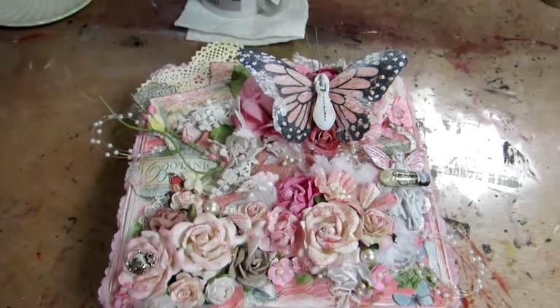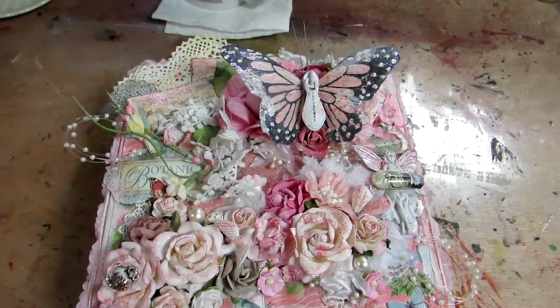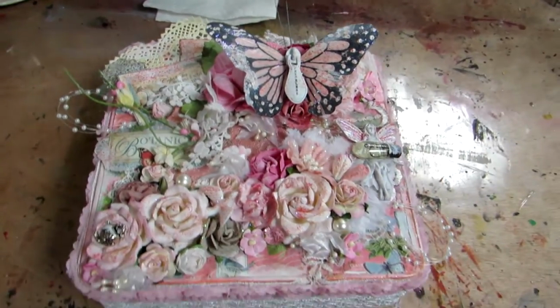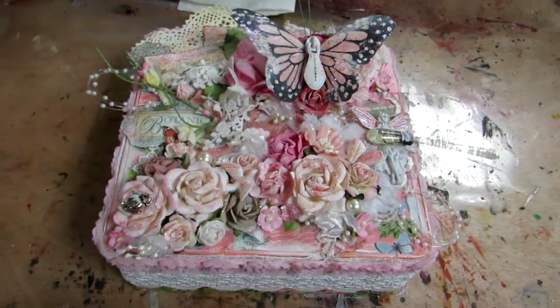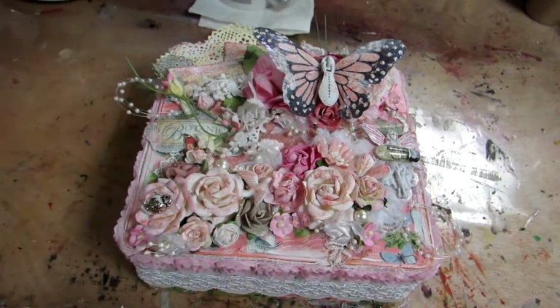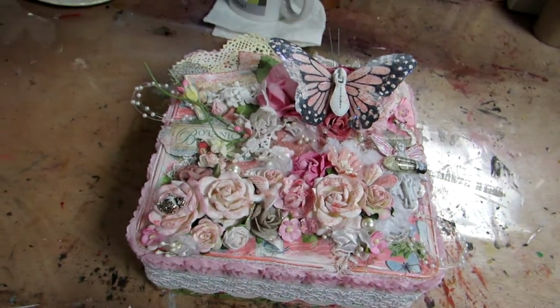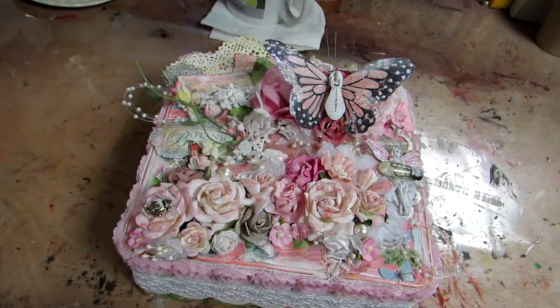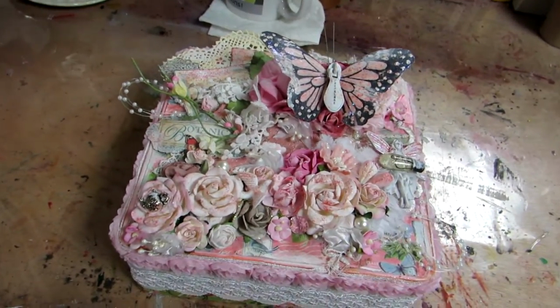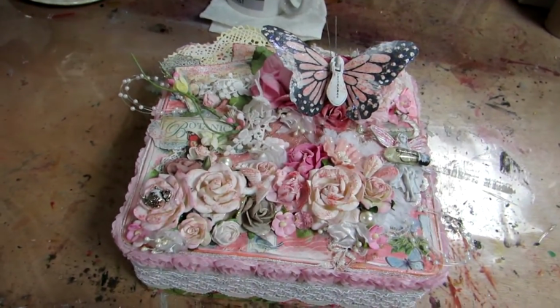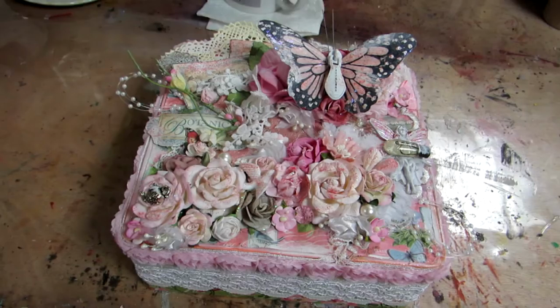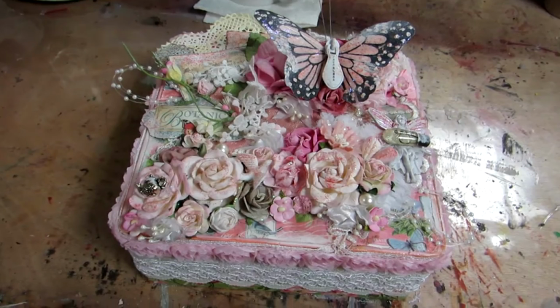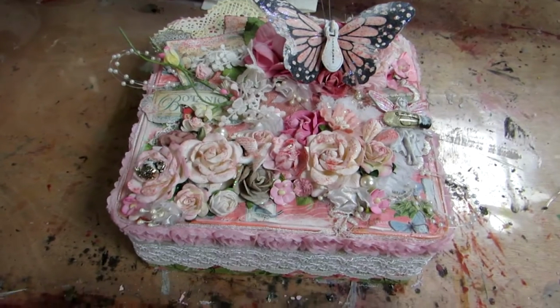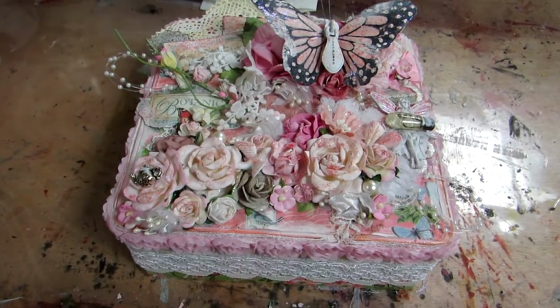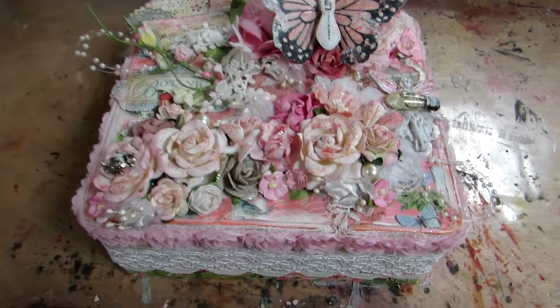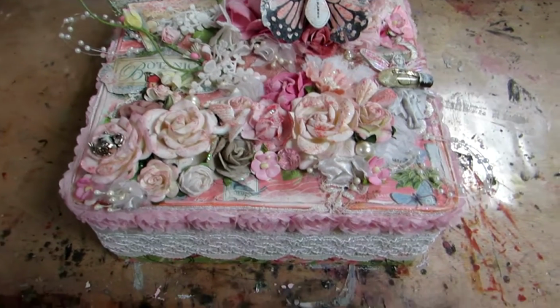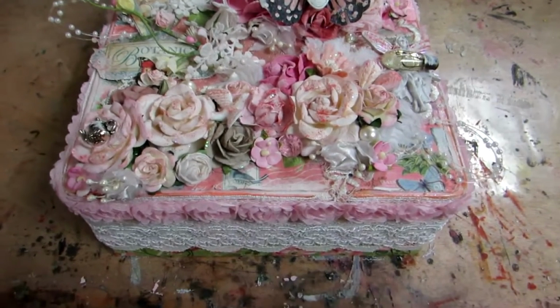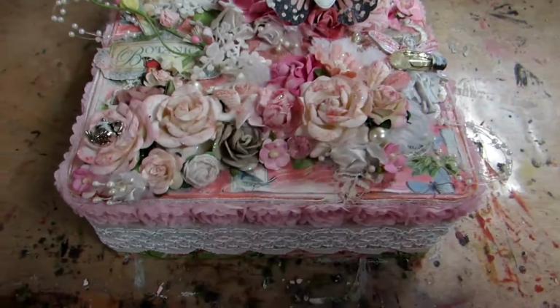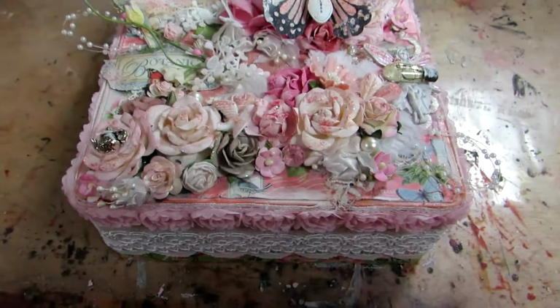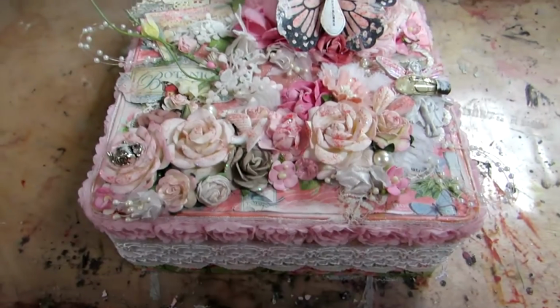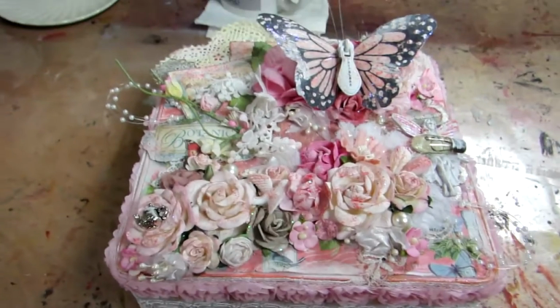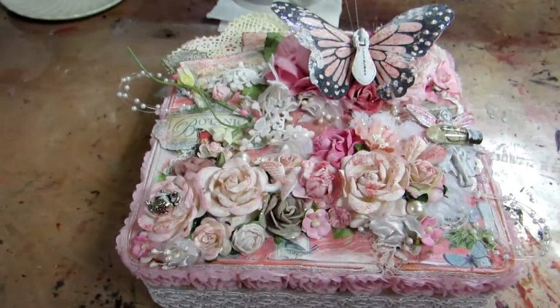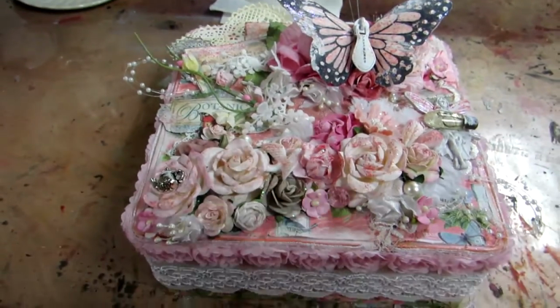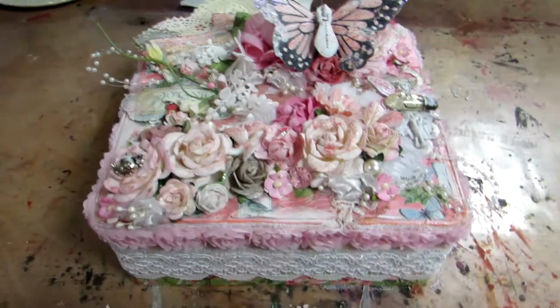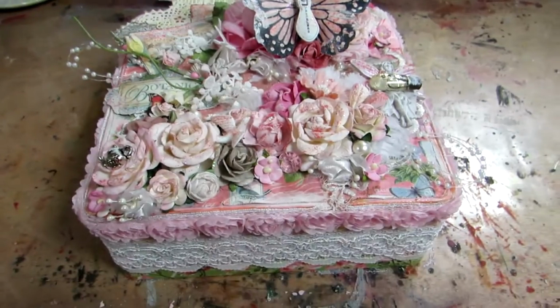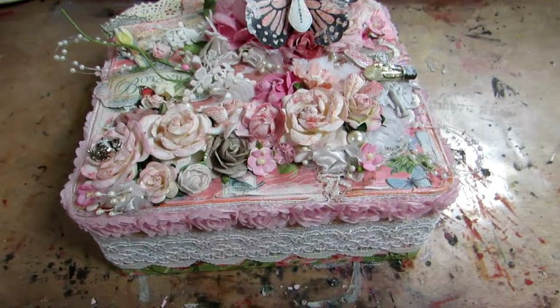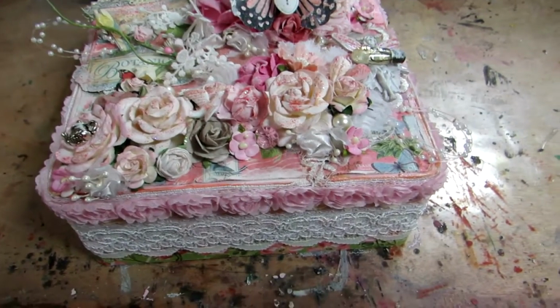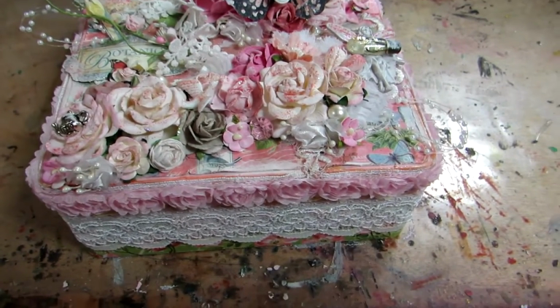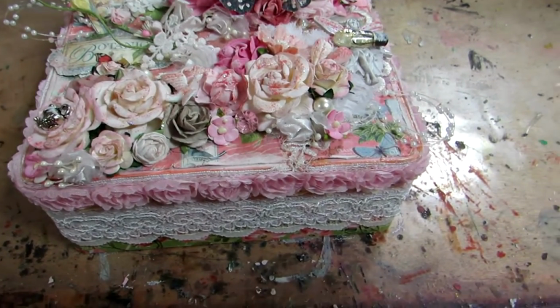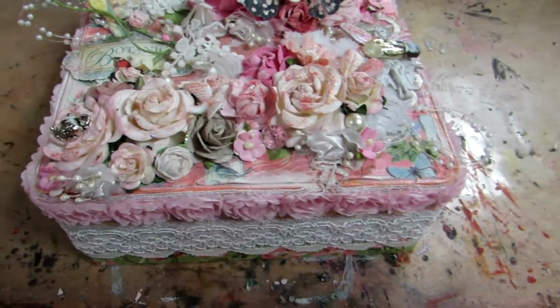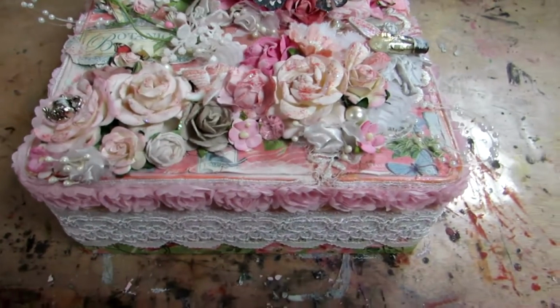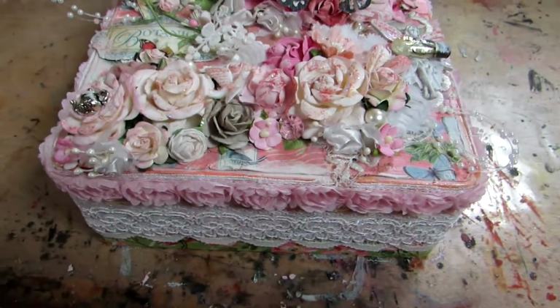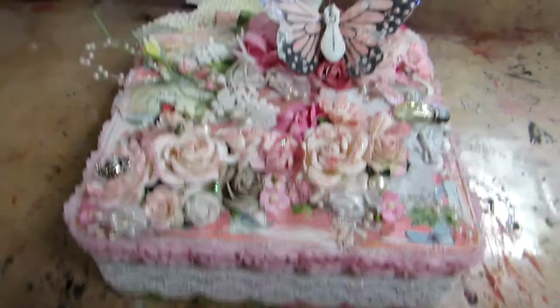Hi y'all, this is Brittany with Brittany's Creations and I'm here with another project to share with you. It is an altered cigar box and I used the Graphic 45 Botanical Tea paper line — first time I got to use the paper.